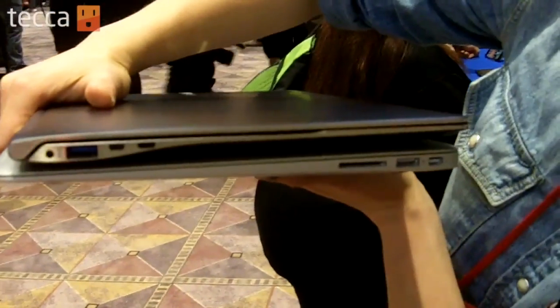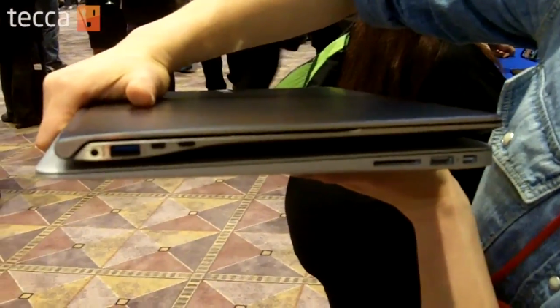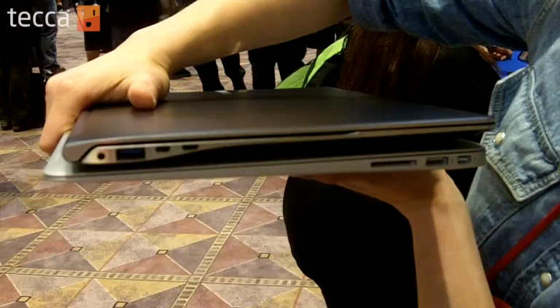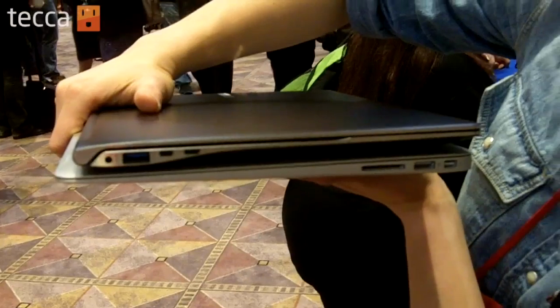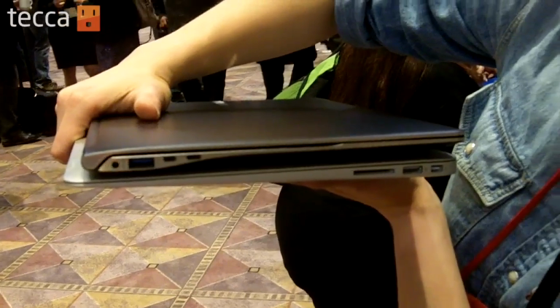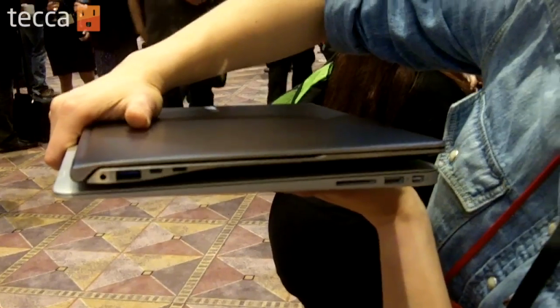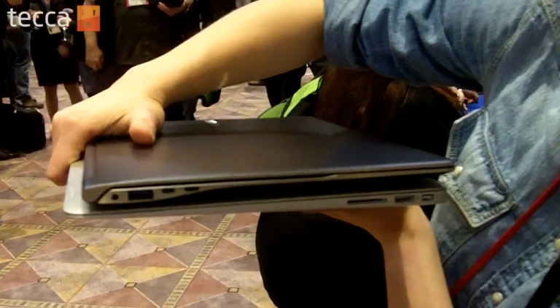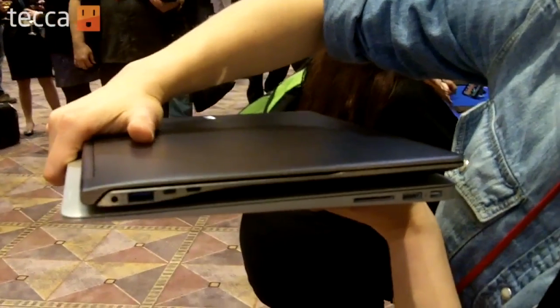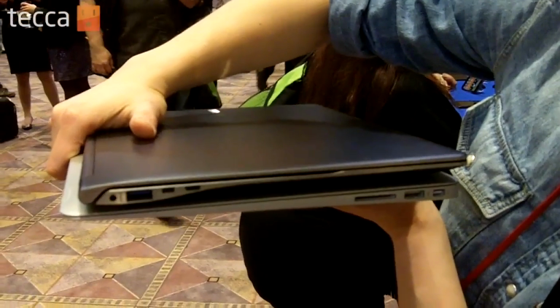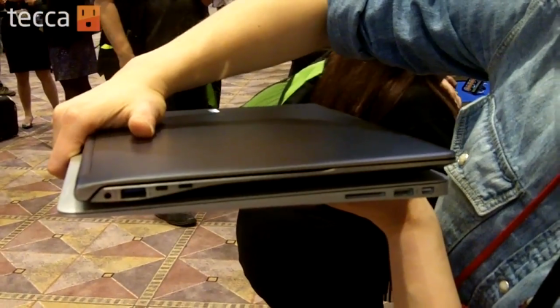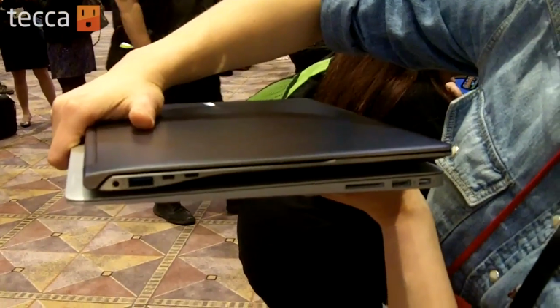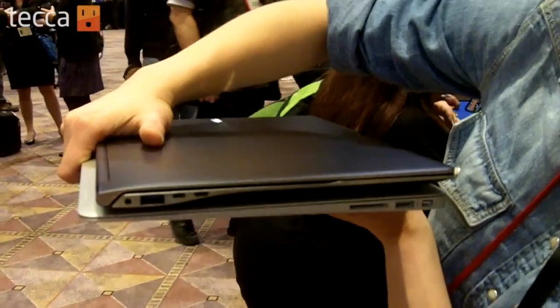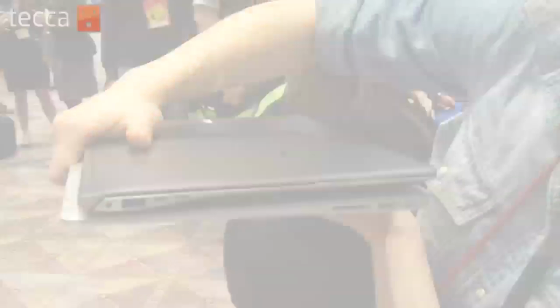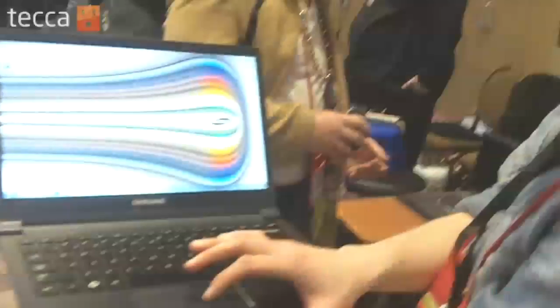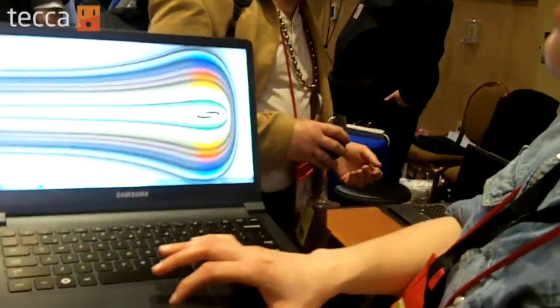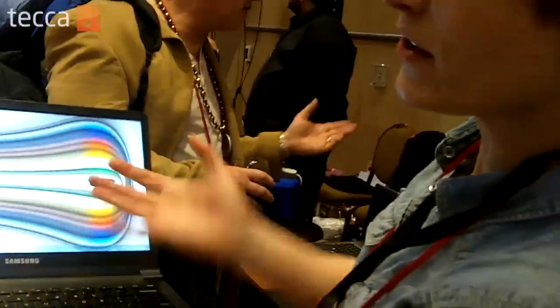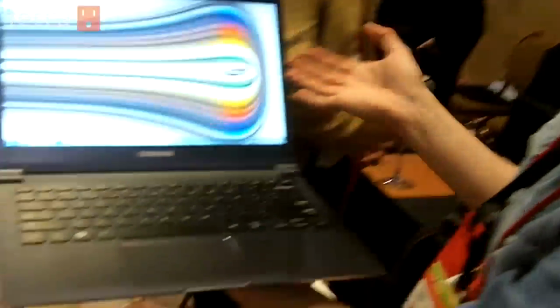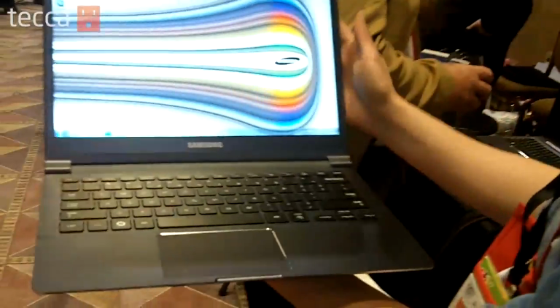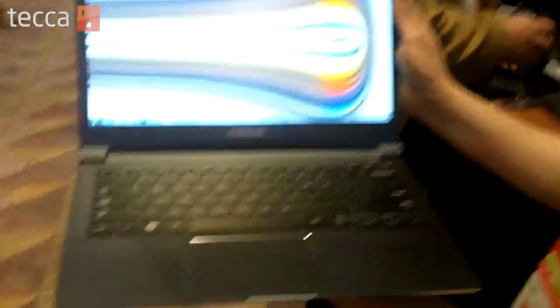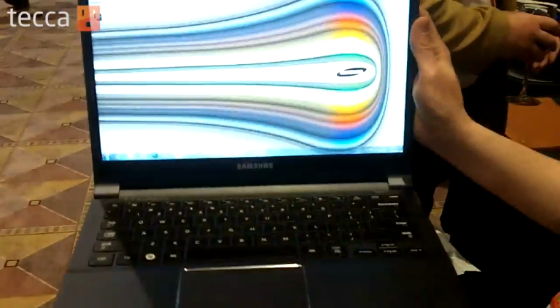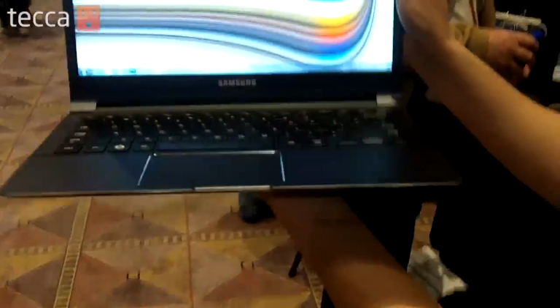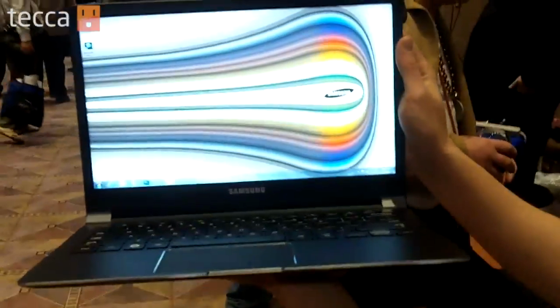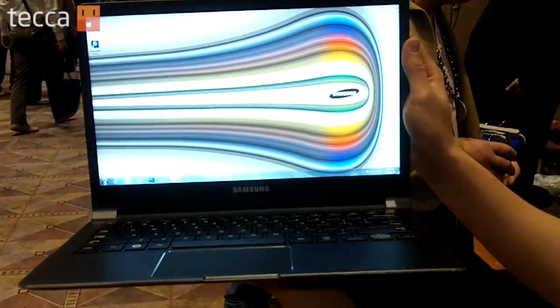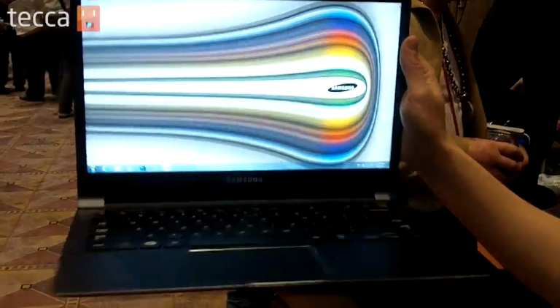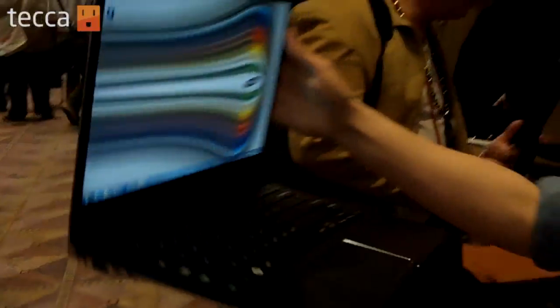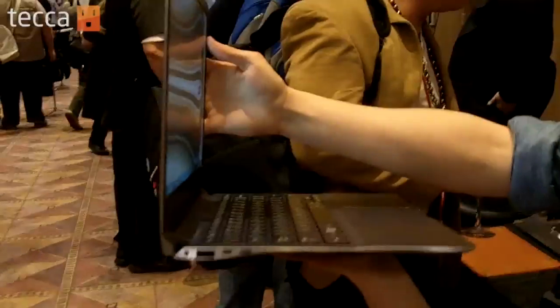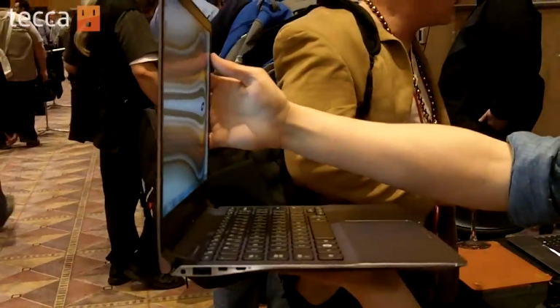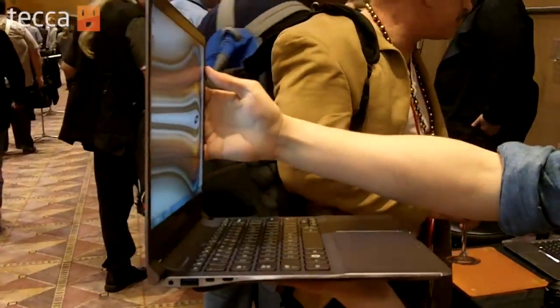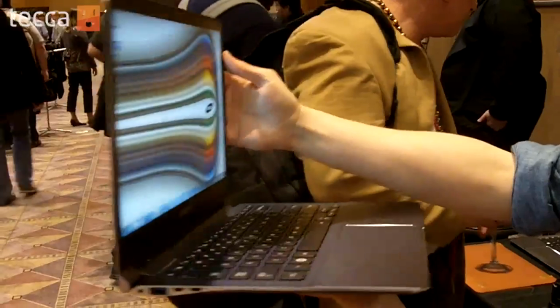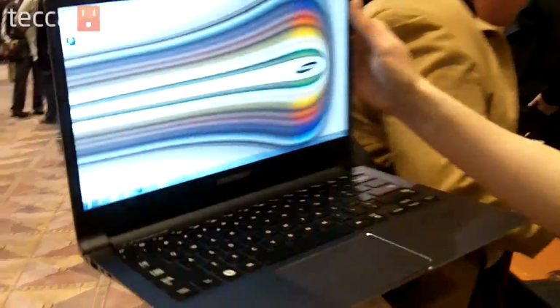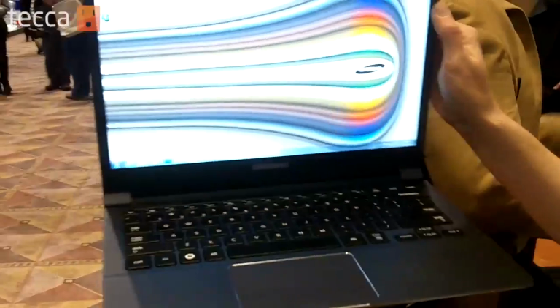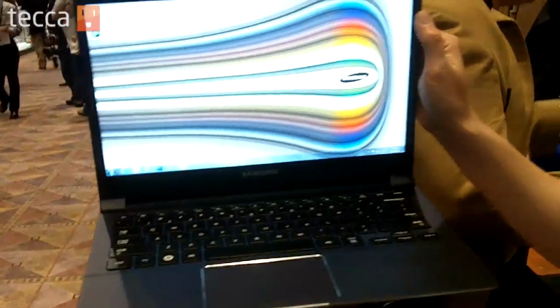In terms of ports as well, there's a little more connectivity on the Samsung, obviously. And that is the Samsung Series 9 Ultrabook — getting a lot of attention this year. Feels like a great laptop.